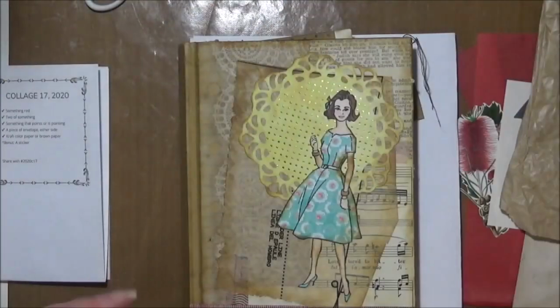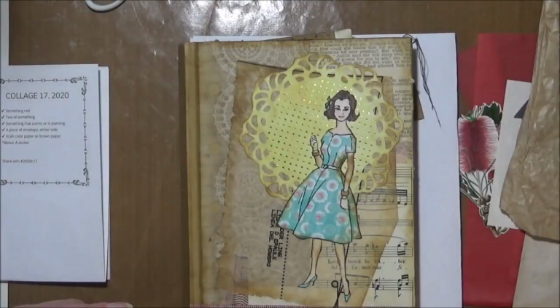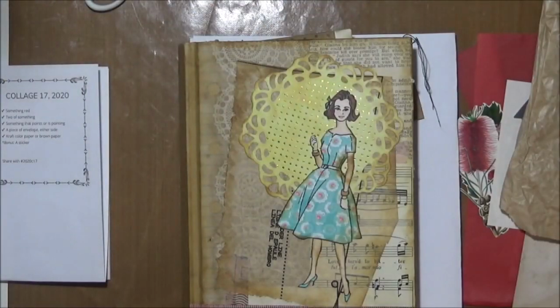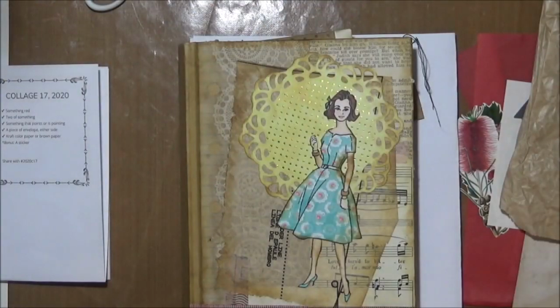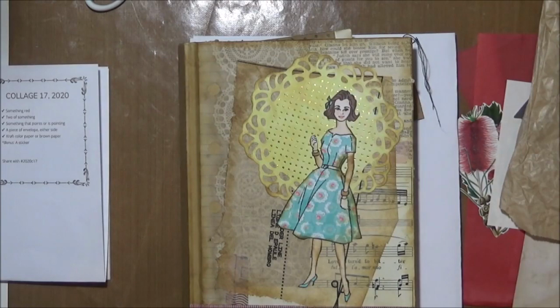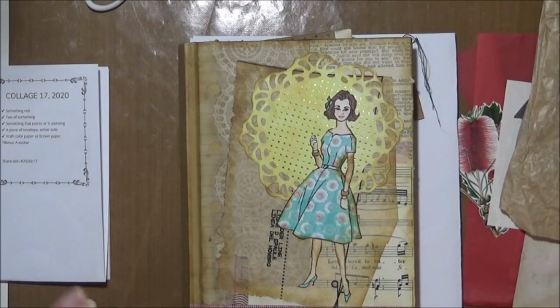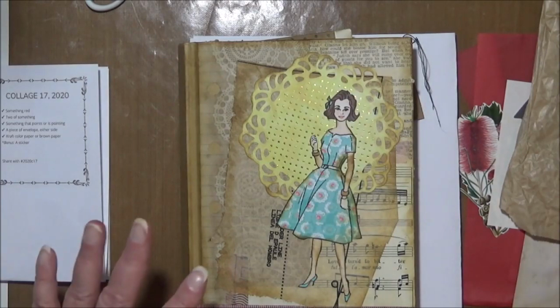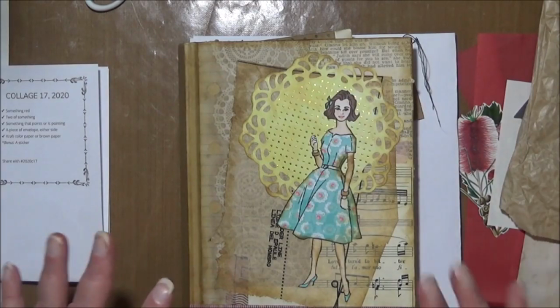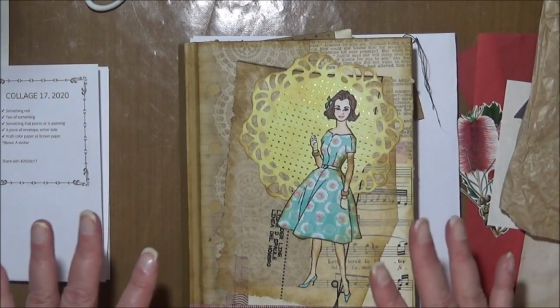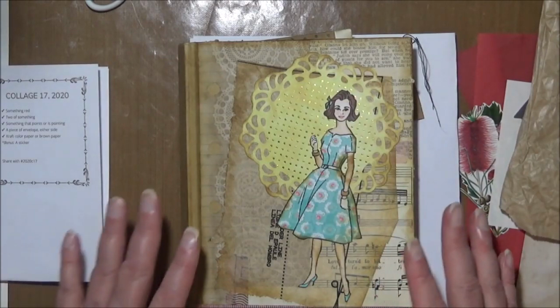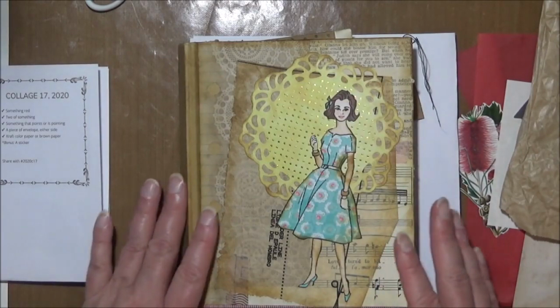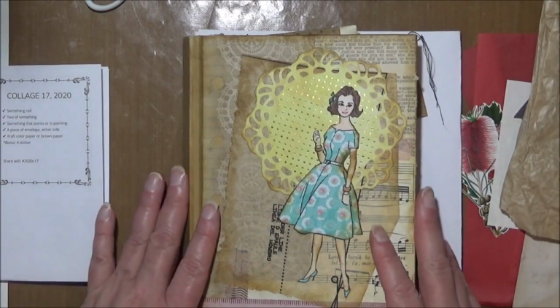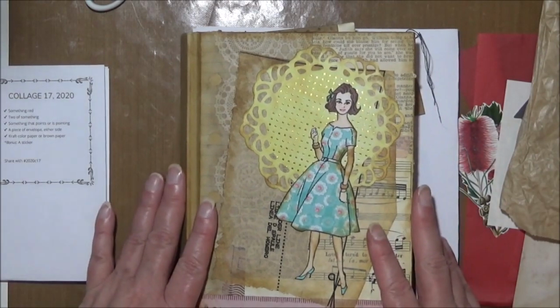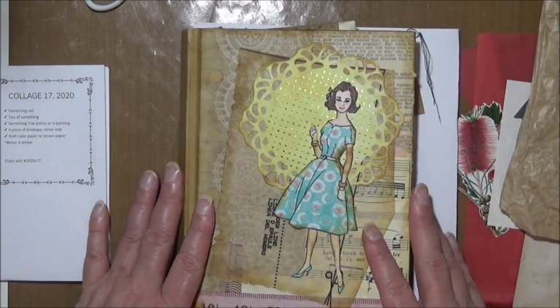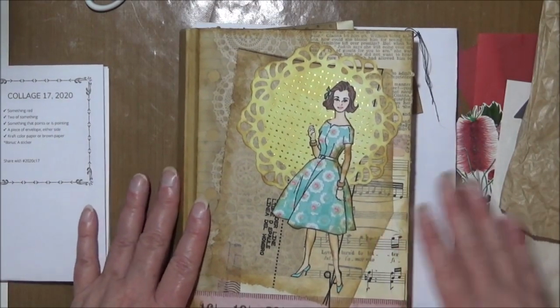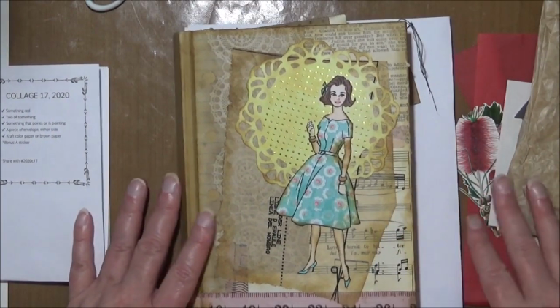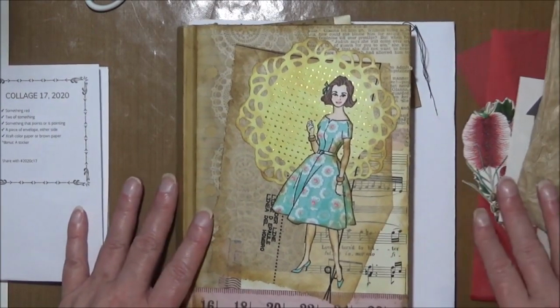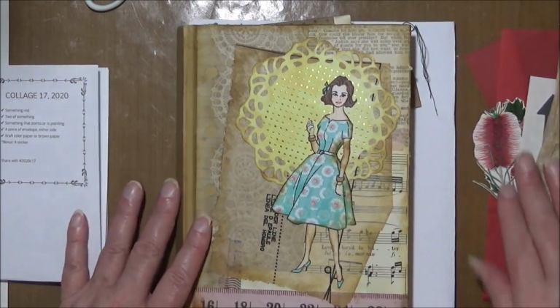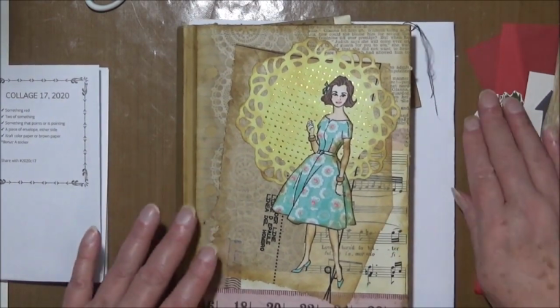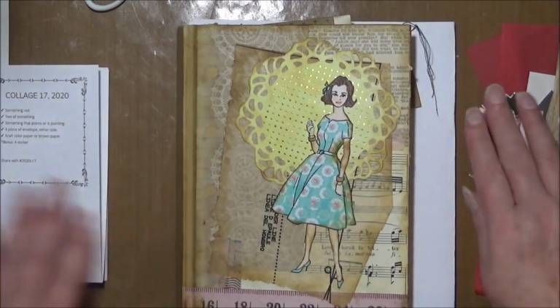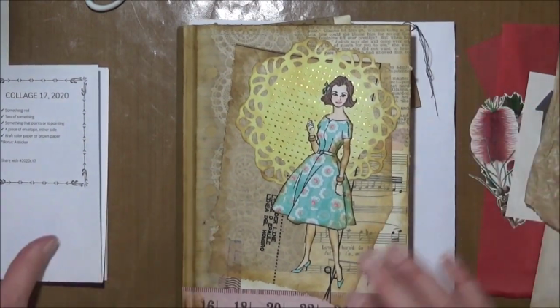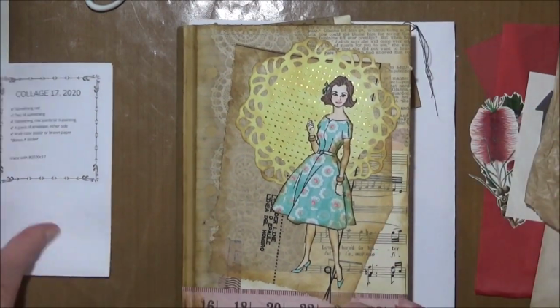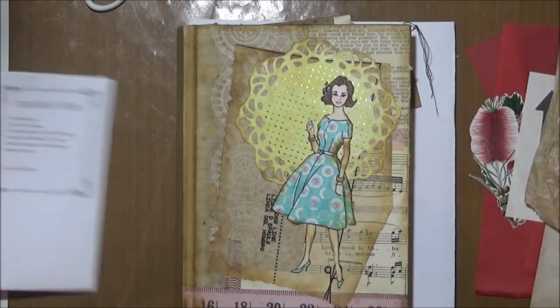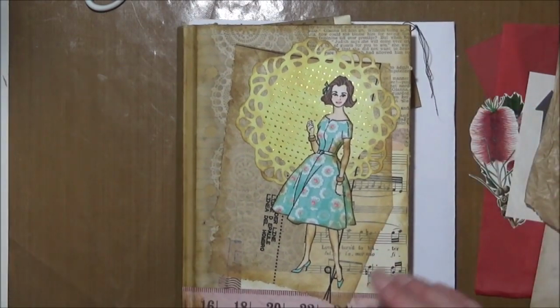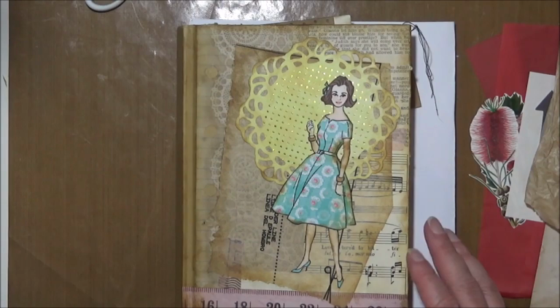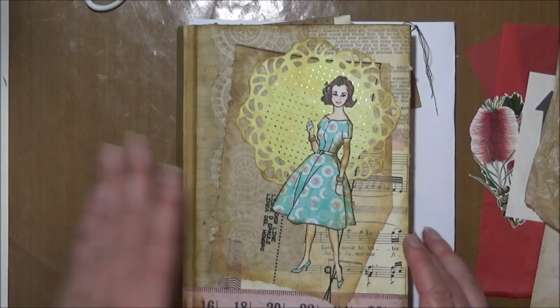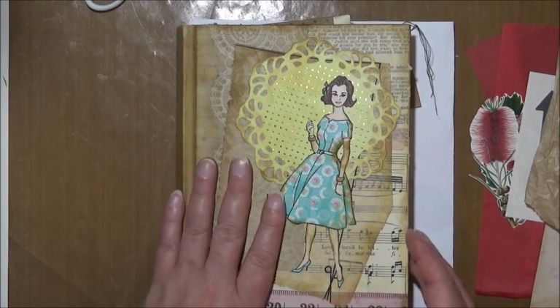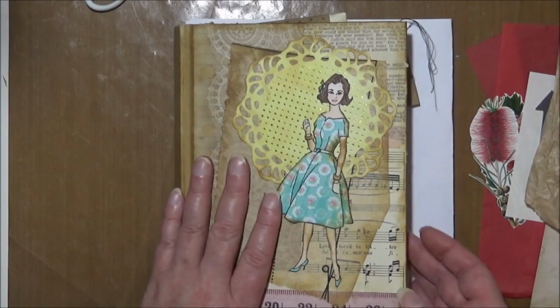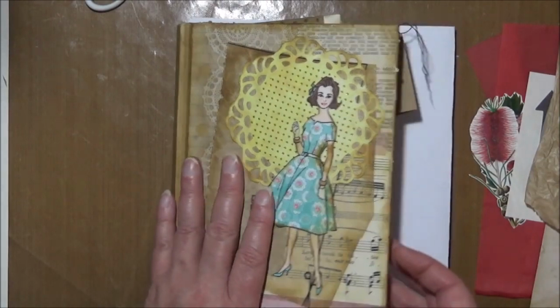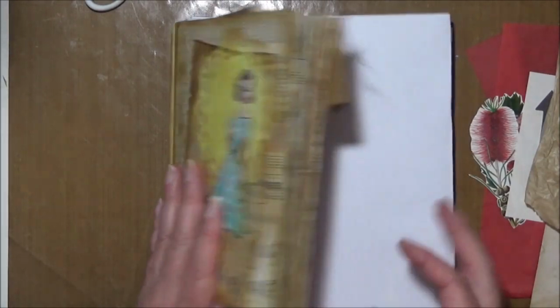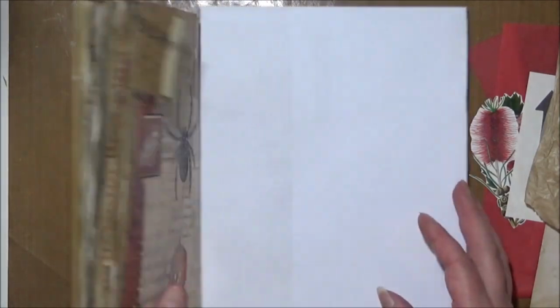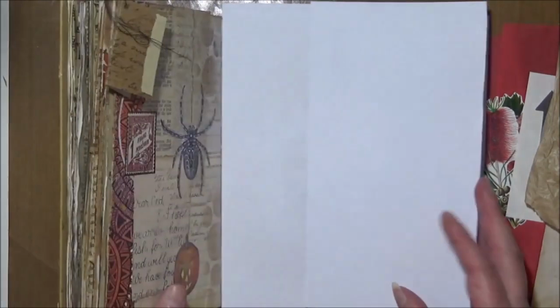I also have my usual pocket of background papers. I'll probably speed most of this video up so it's not too long. Let's start with the background.